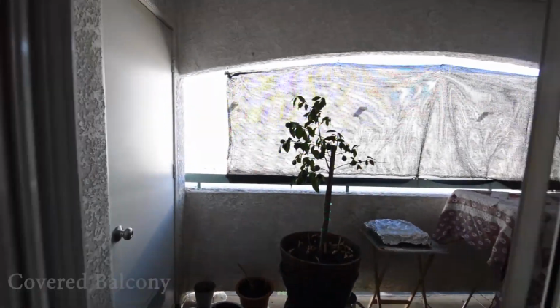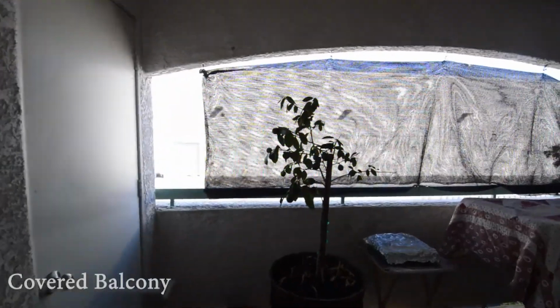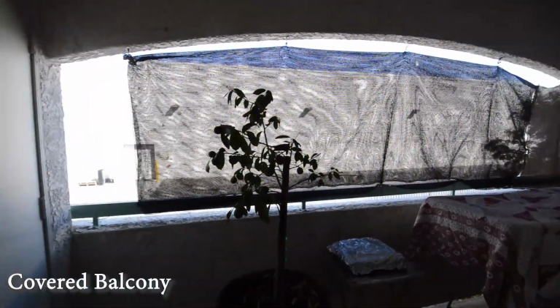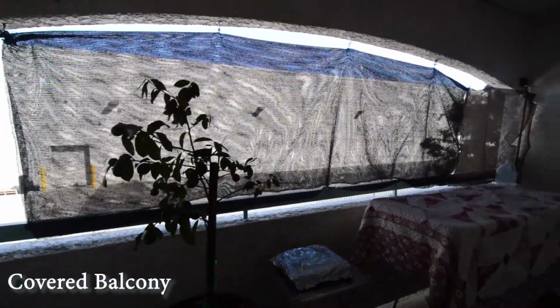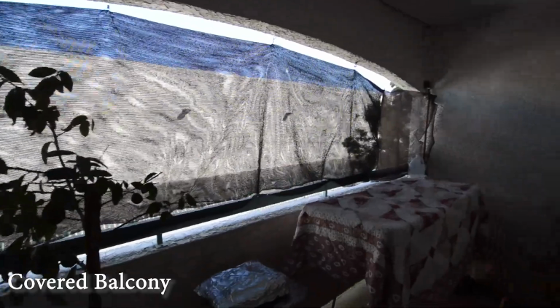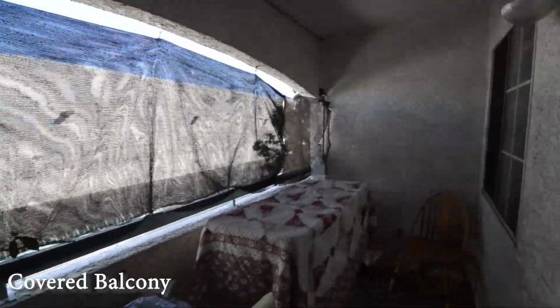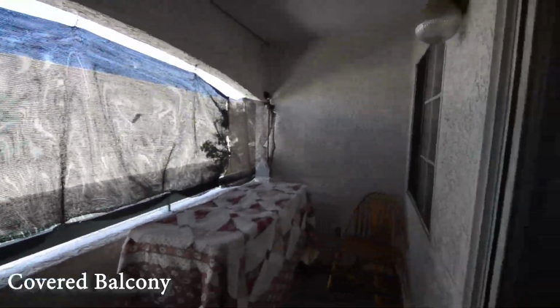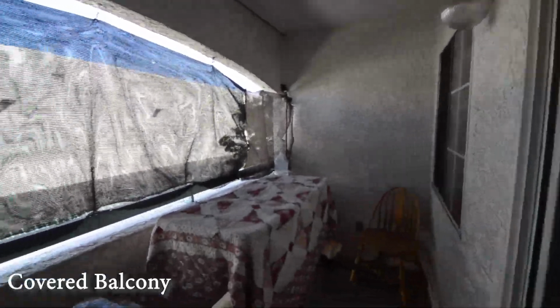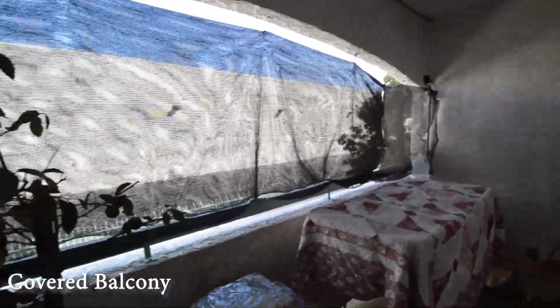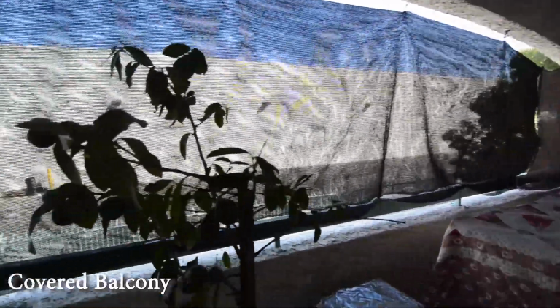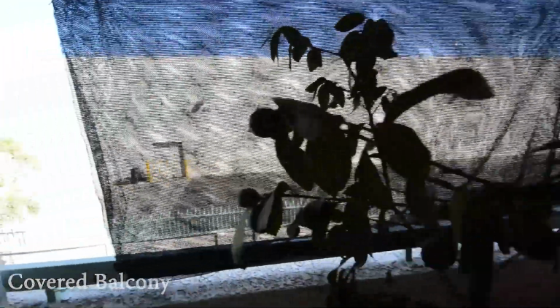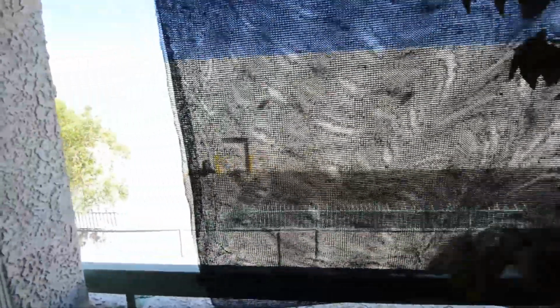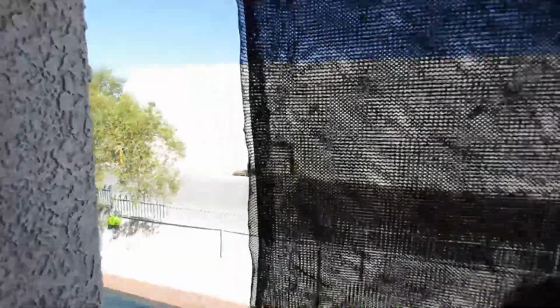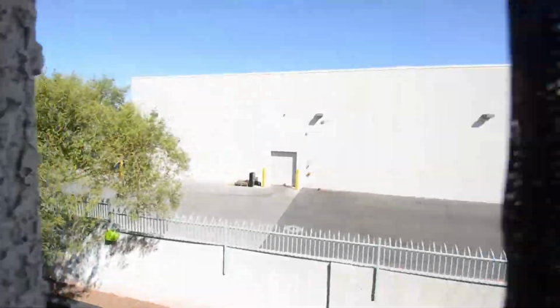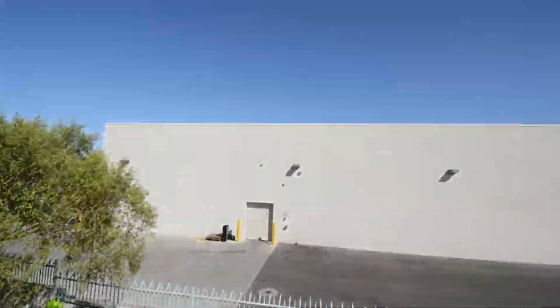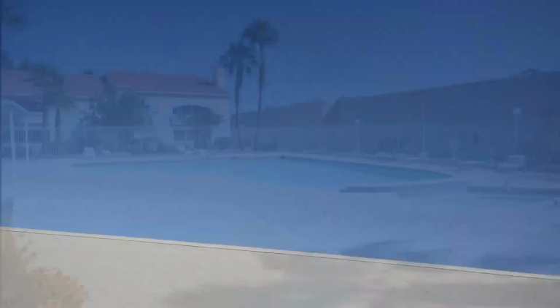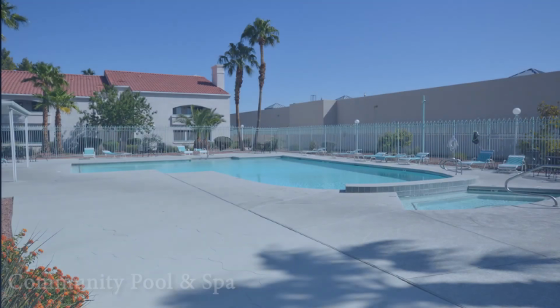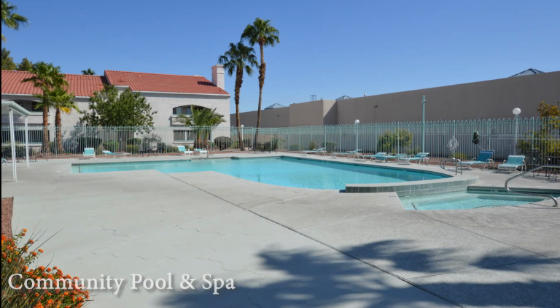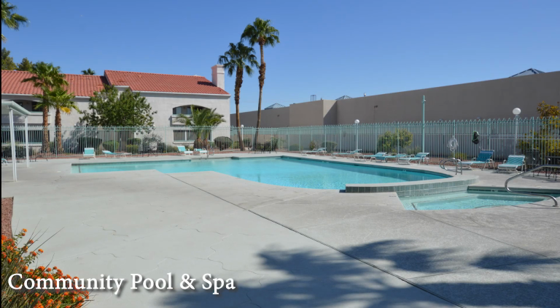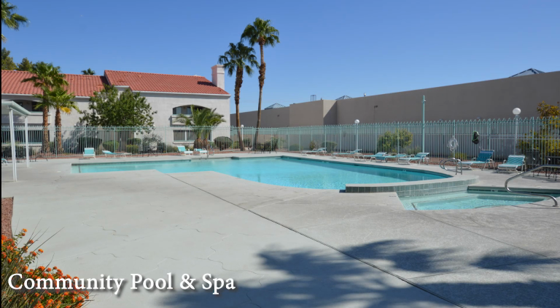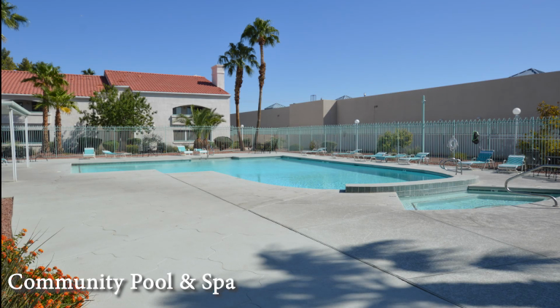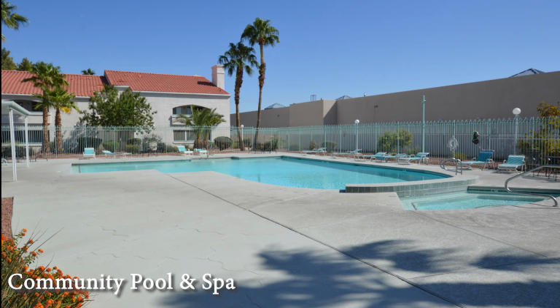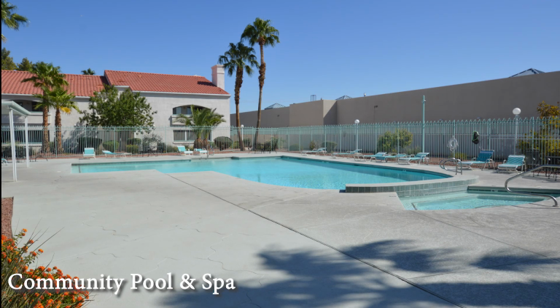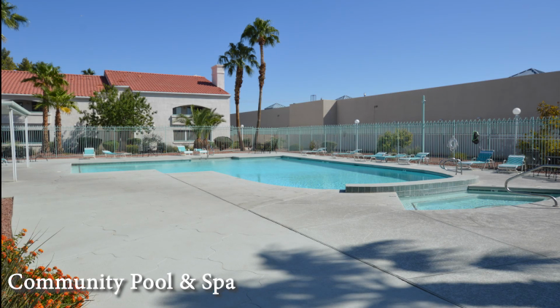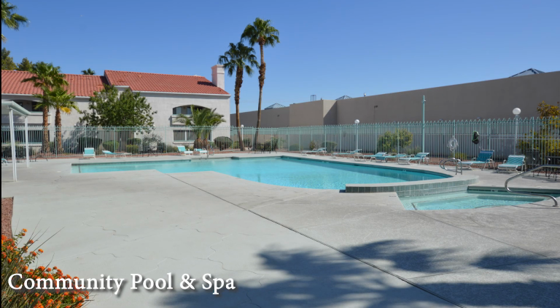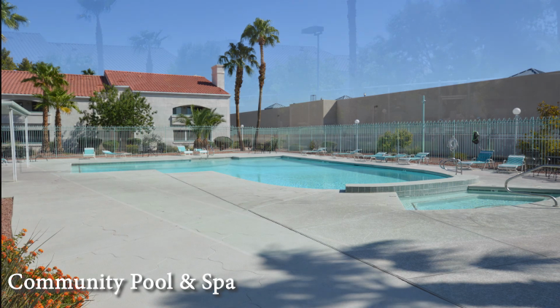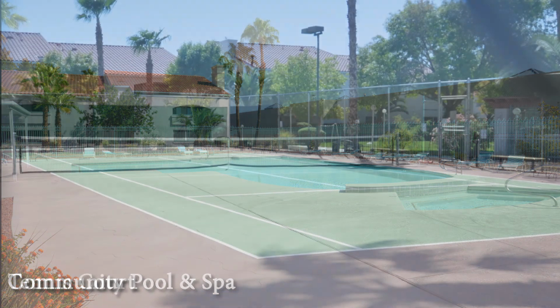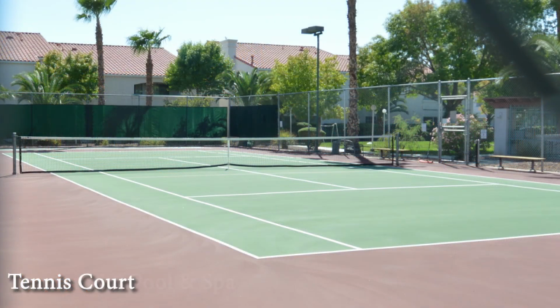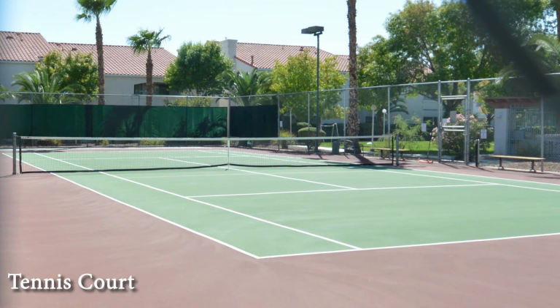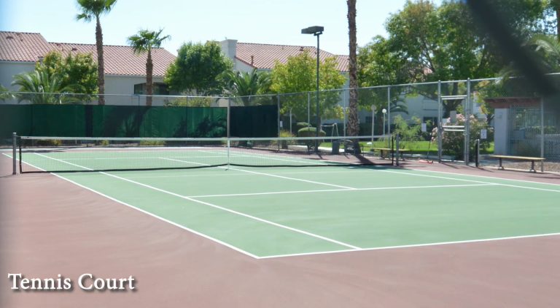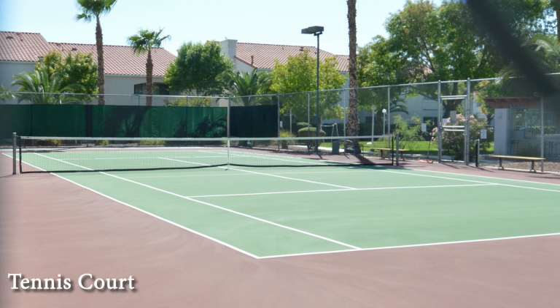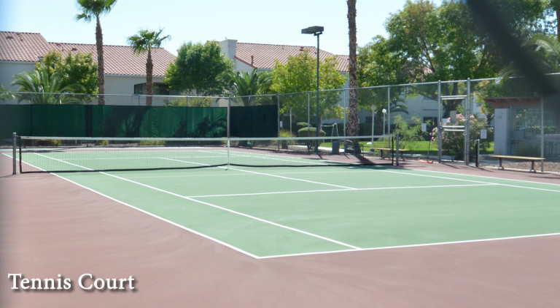The condo has a covered balcony. The community pool and spa is a short walk away, and the tennis court is just across the parking lot.